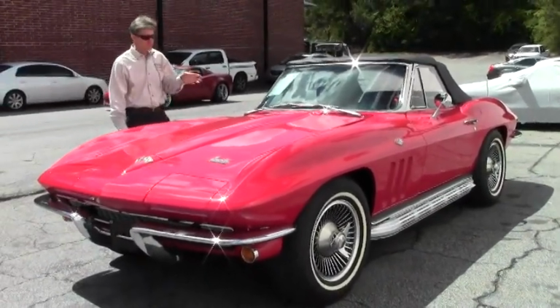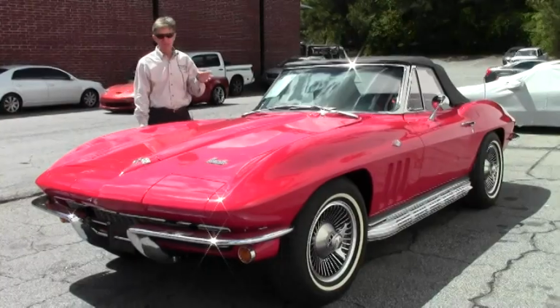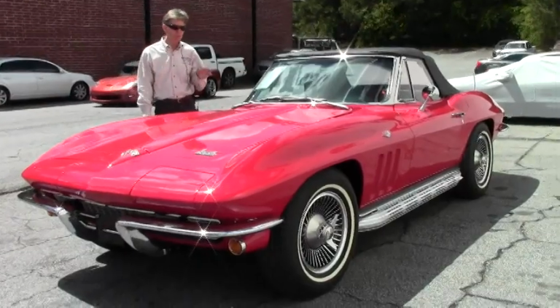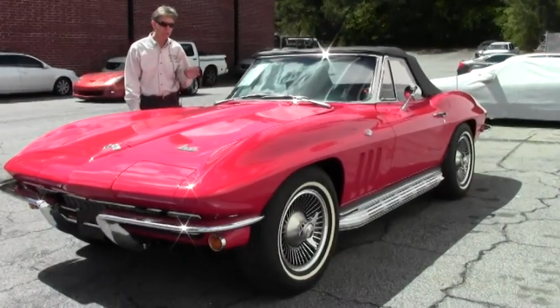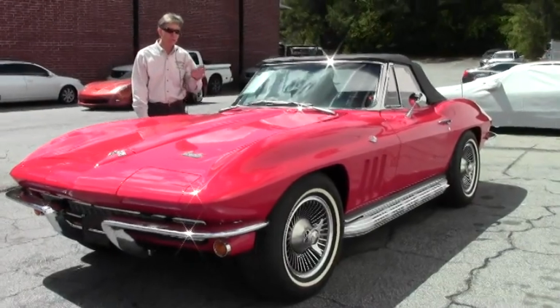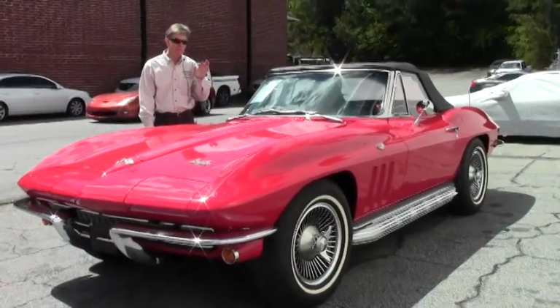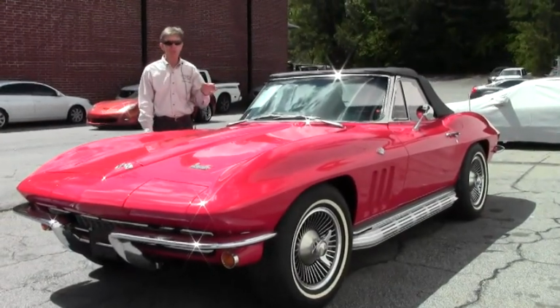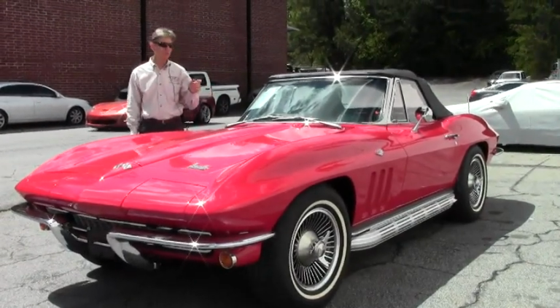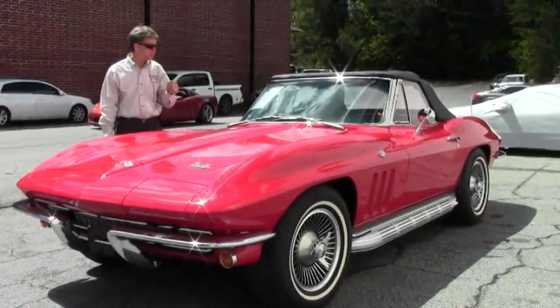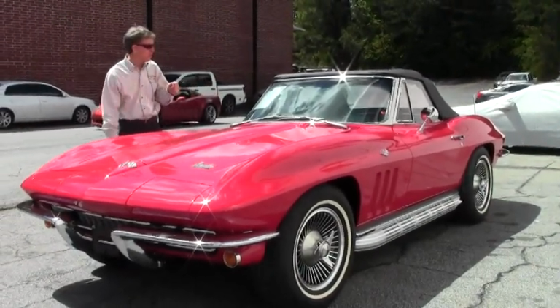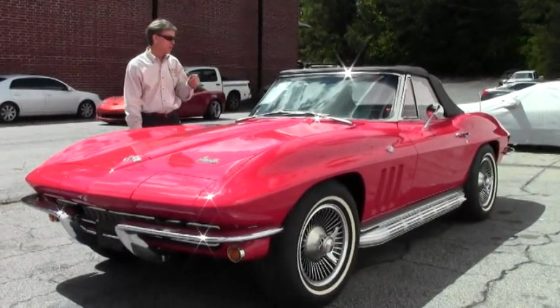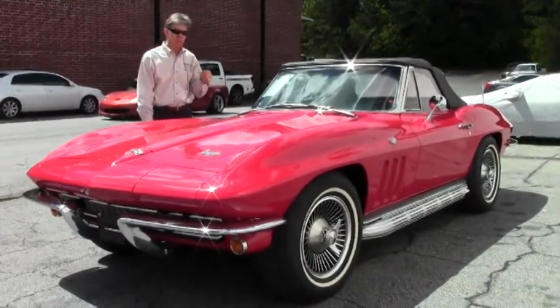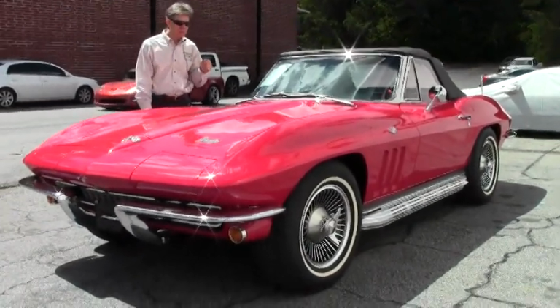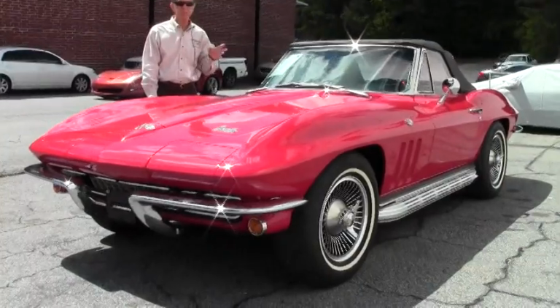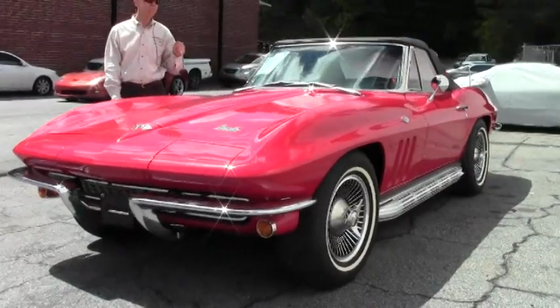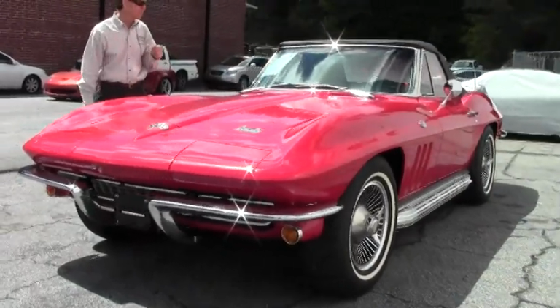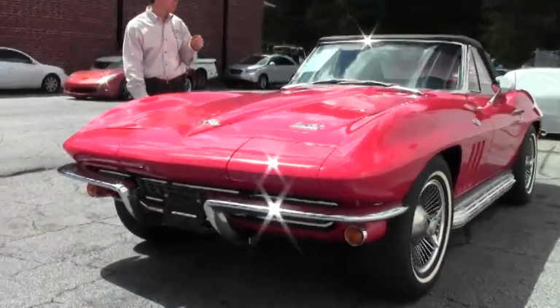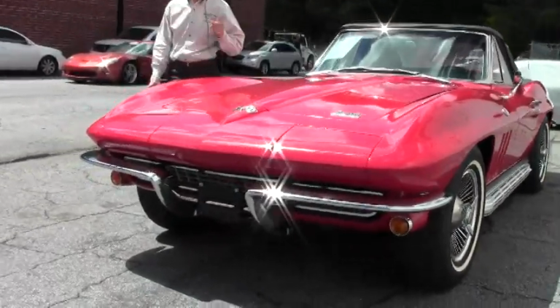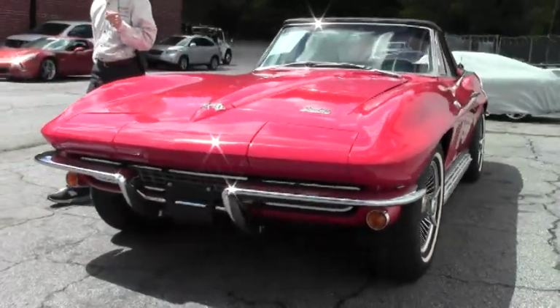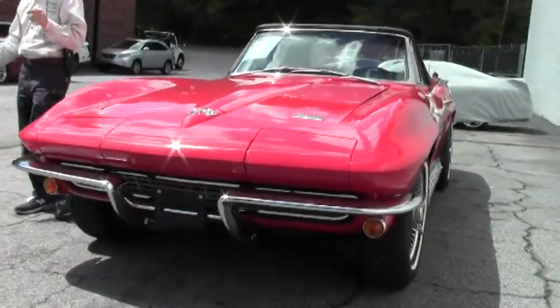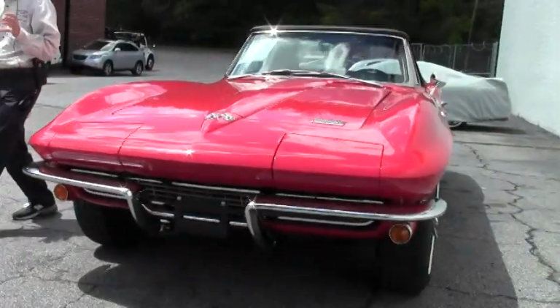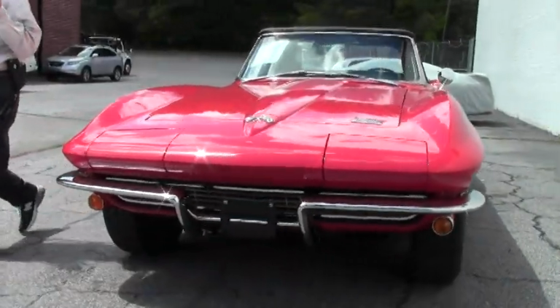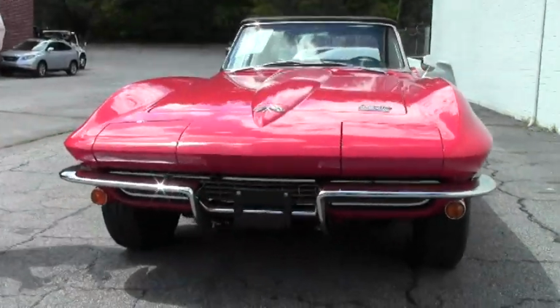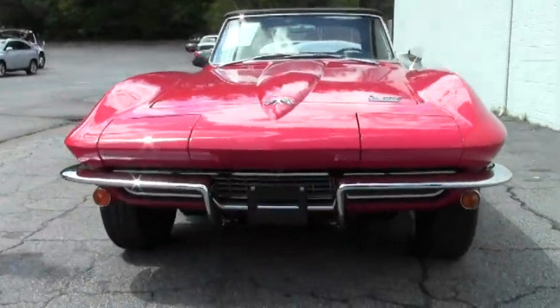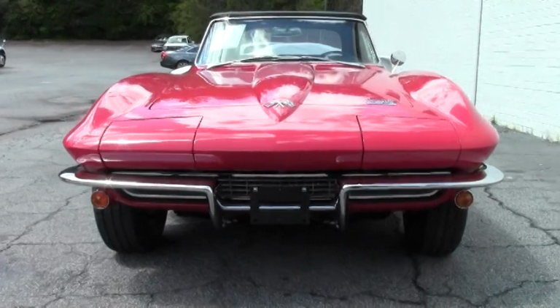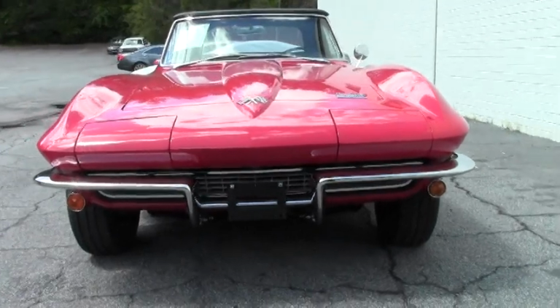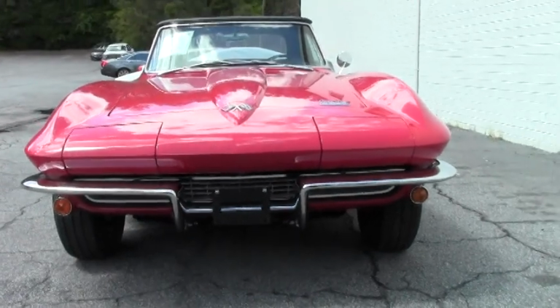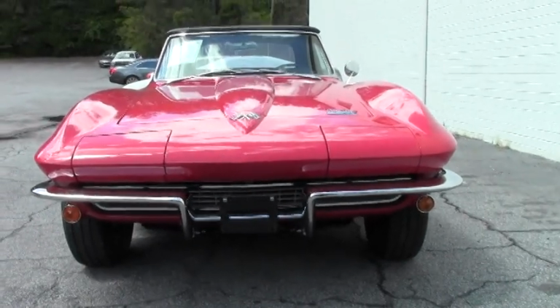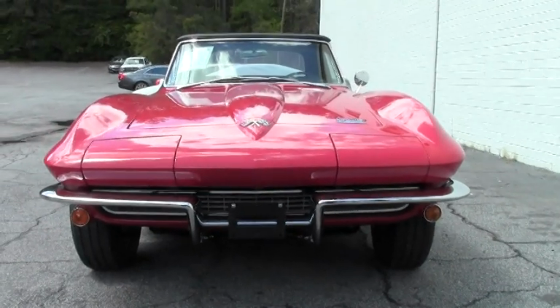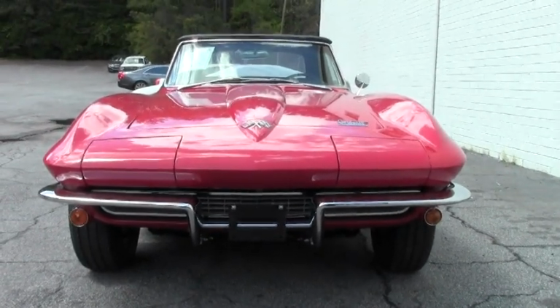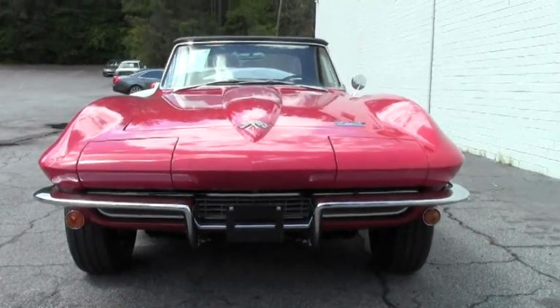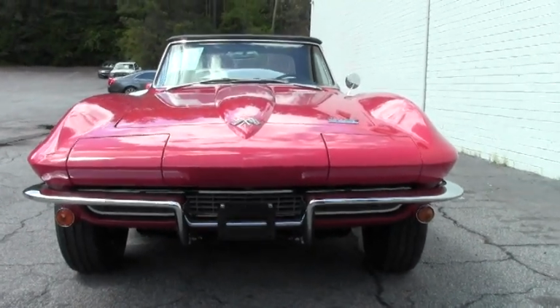66 Roadster, 4-speed transmission, 350 horsepower, 327 L79. Very rare car. Very sought after, and this is a beauty.